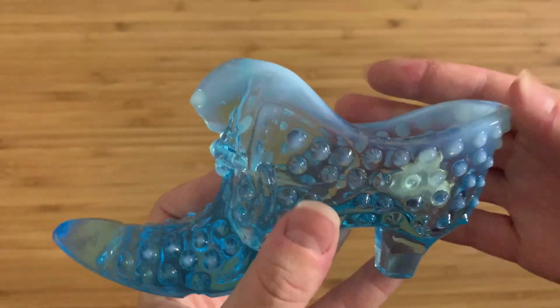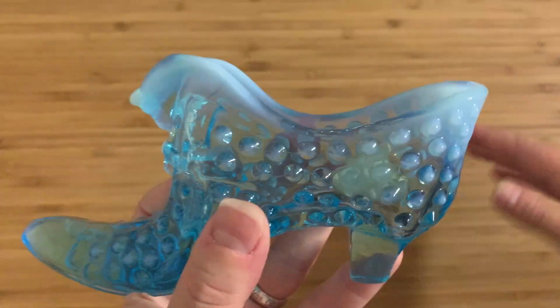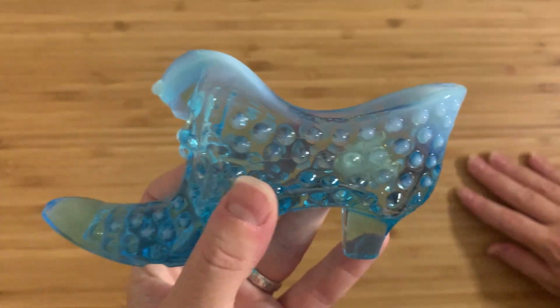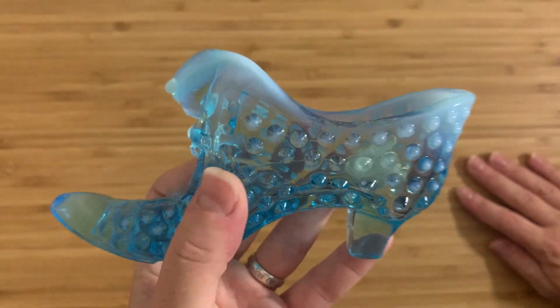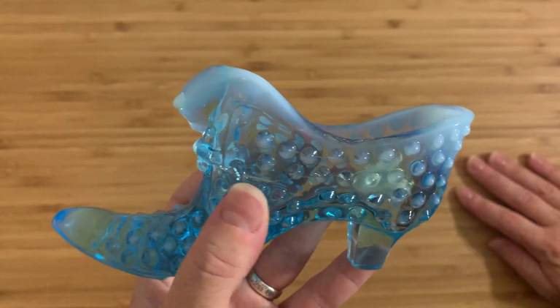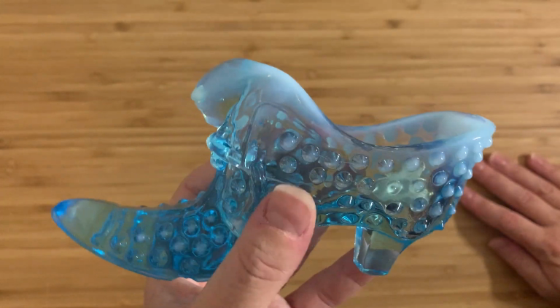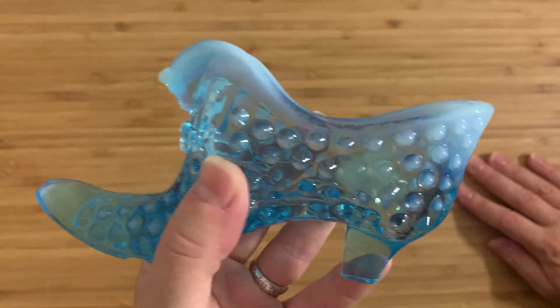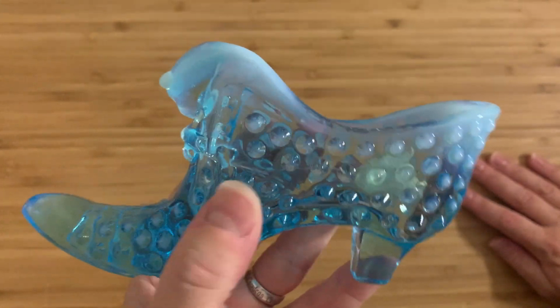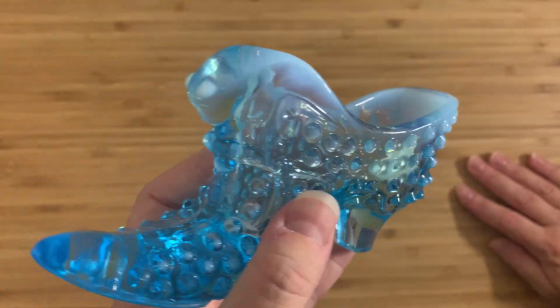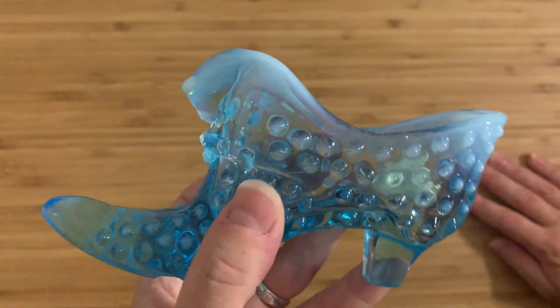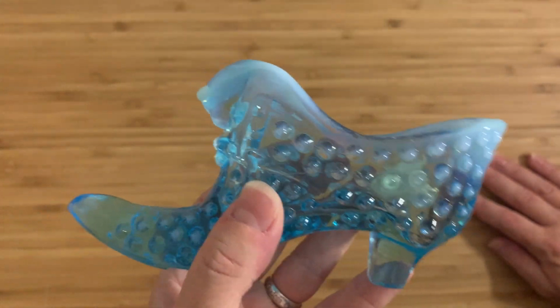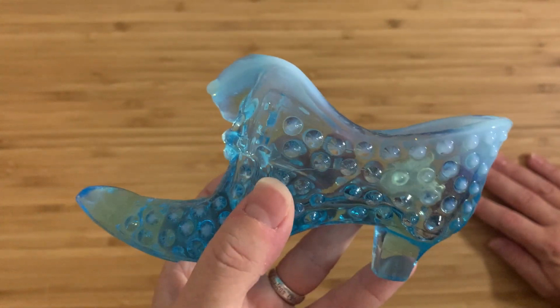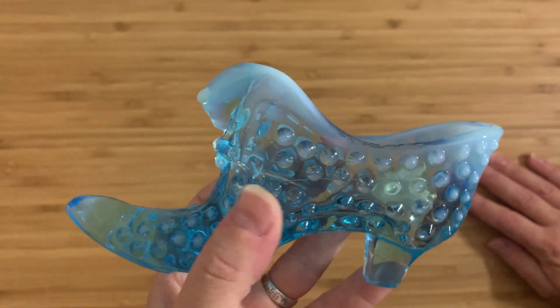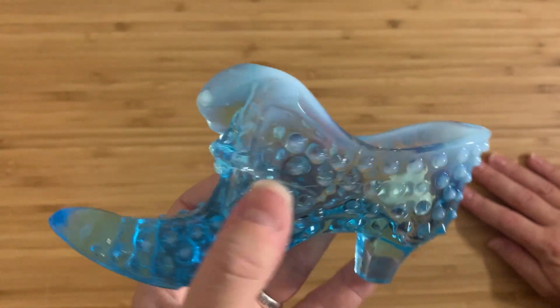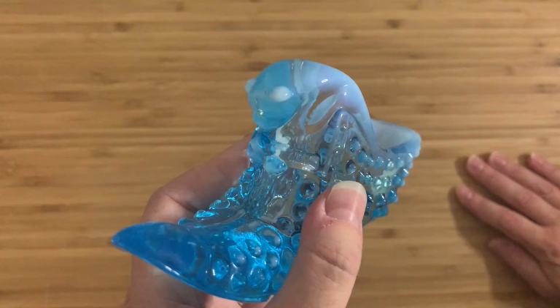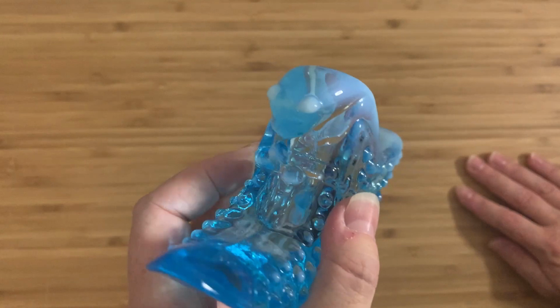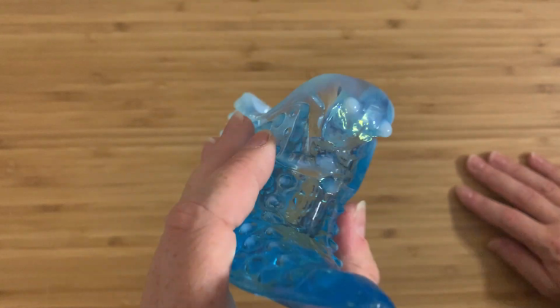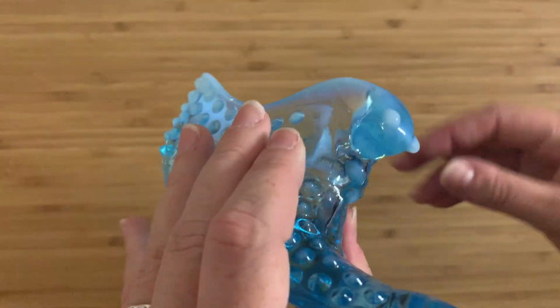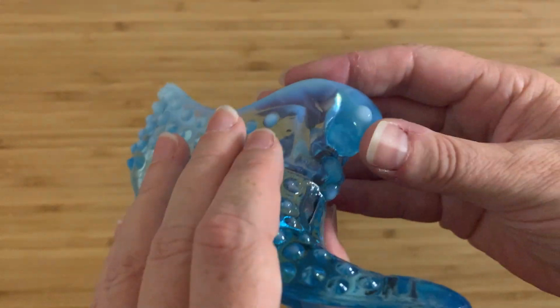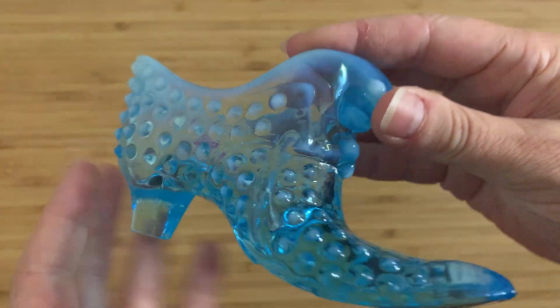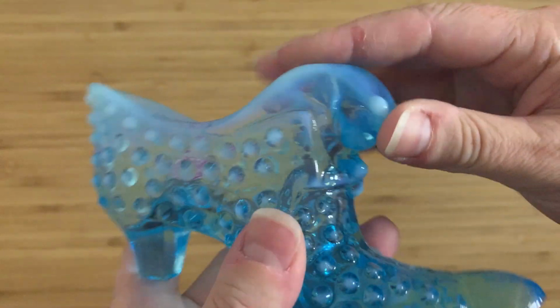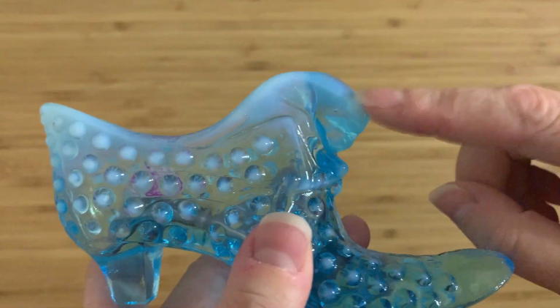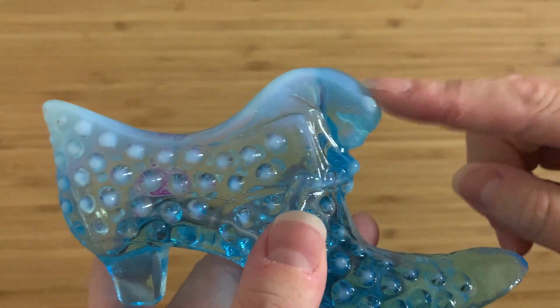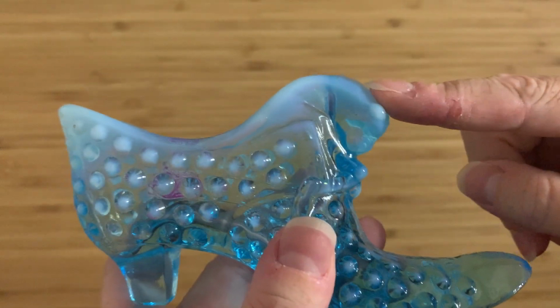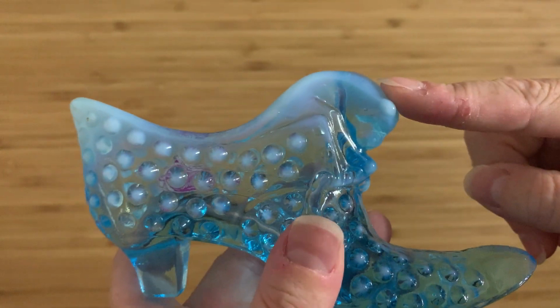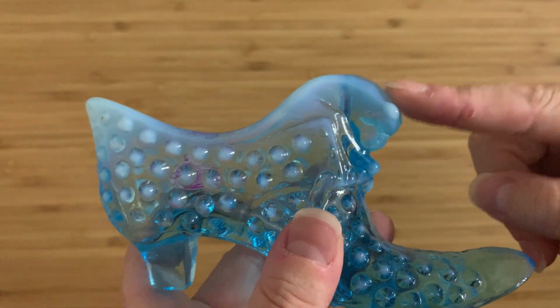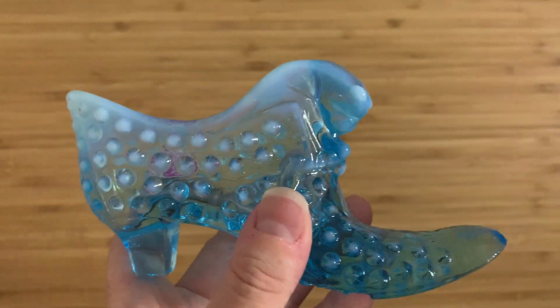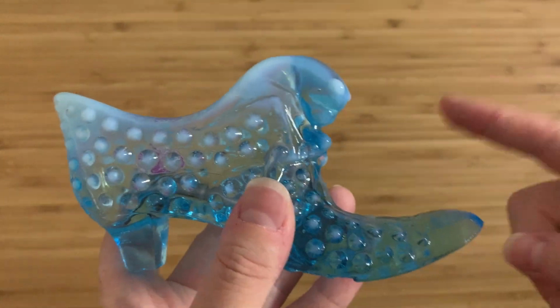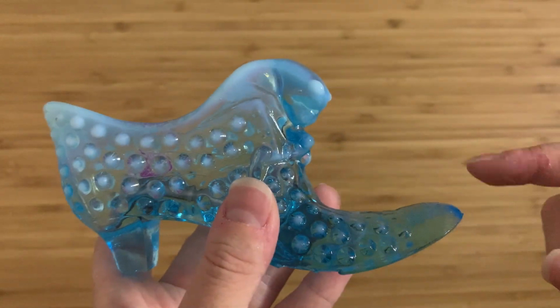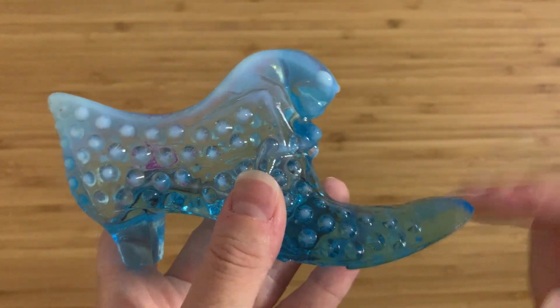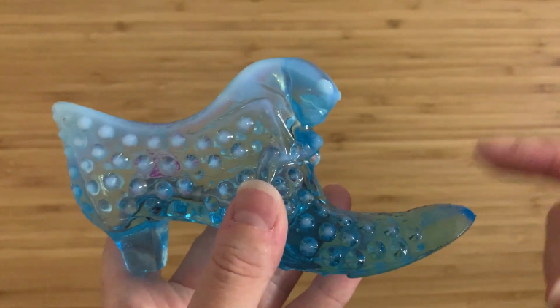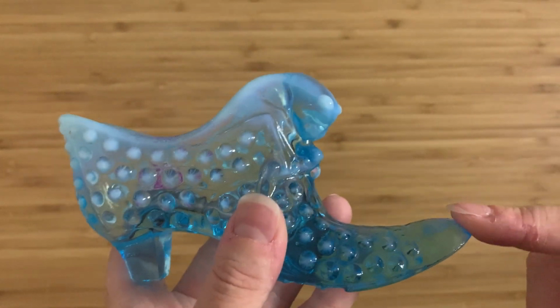I've actually seen one other example that was made of uranium glass, and I didn't even notice the little design there, even though I'm fairly sure it's the exact same mold.